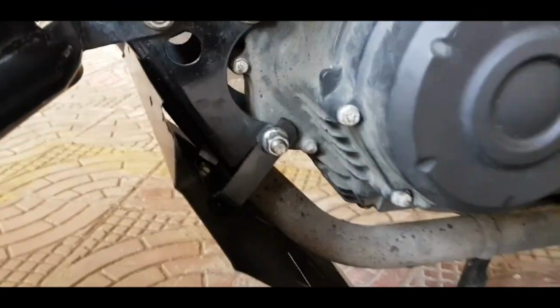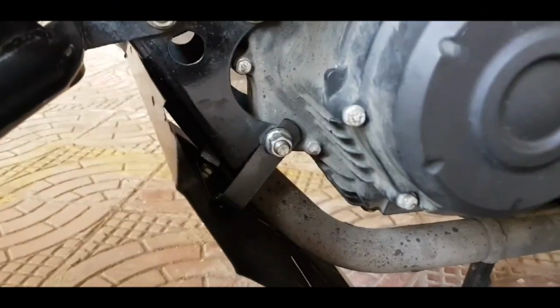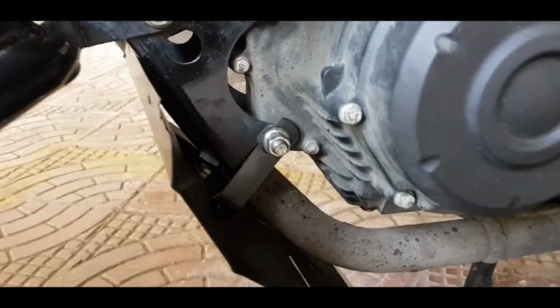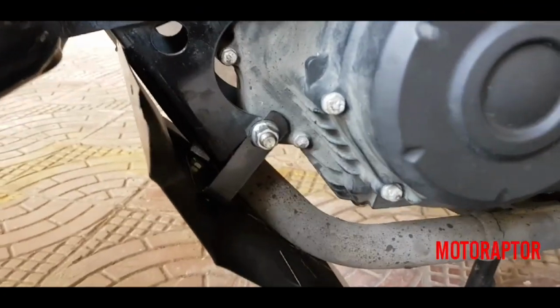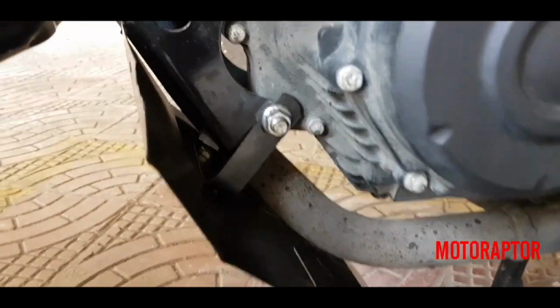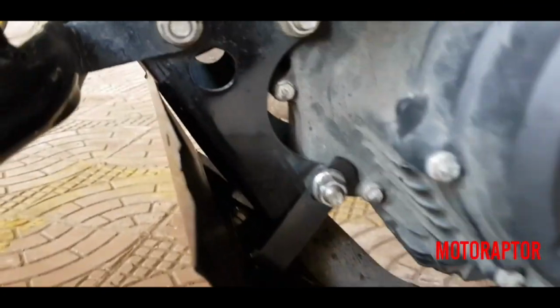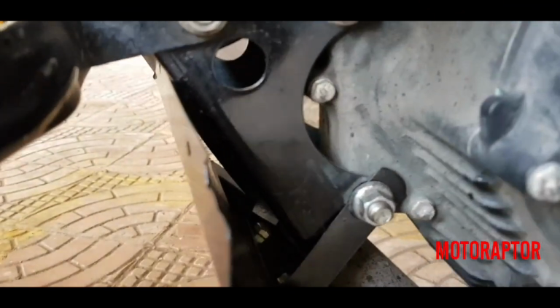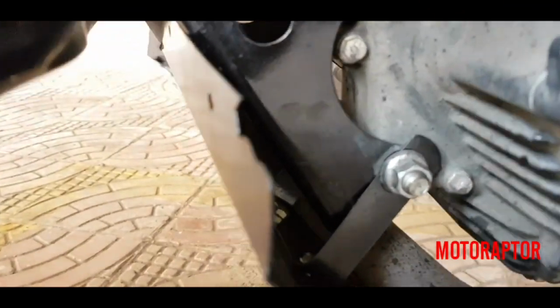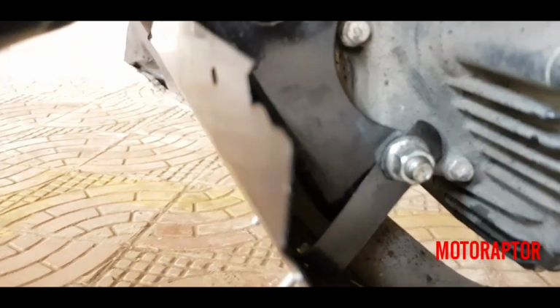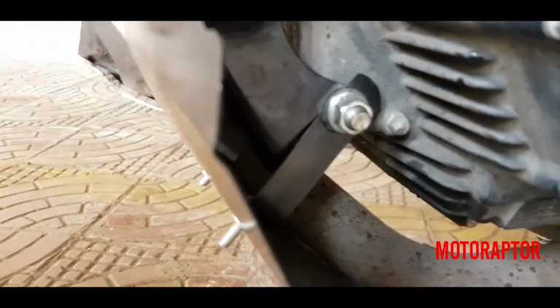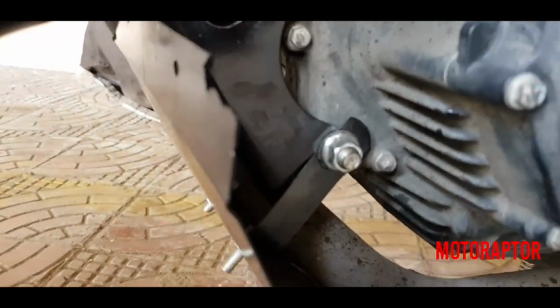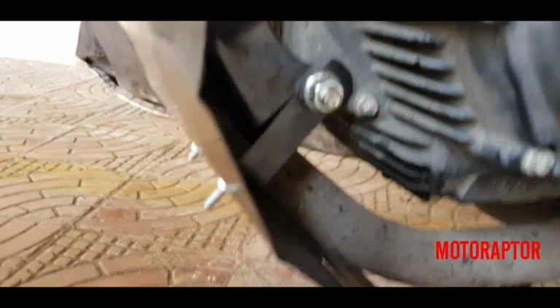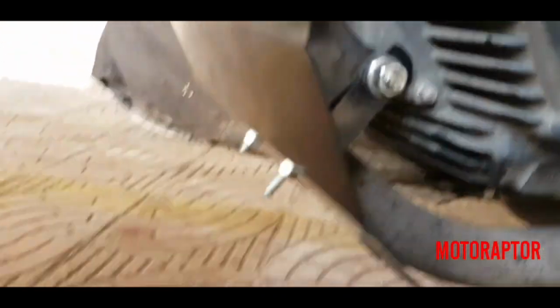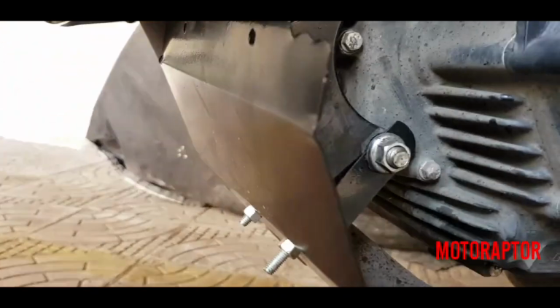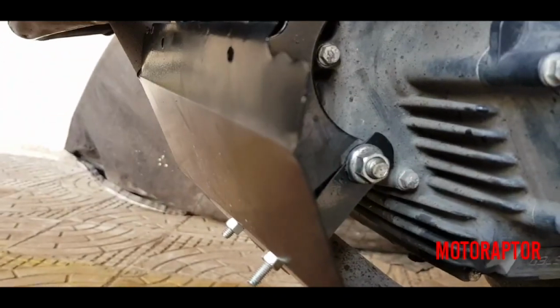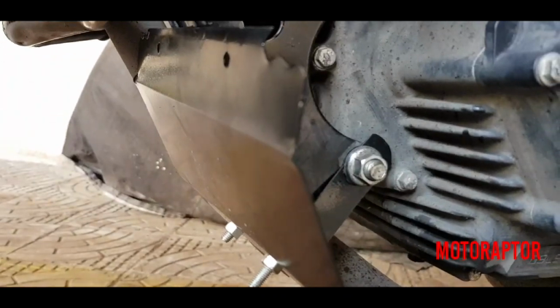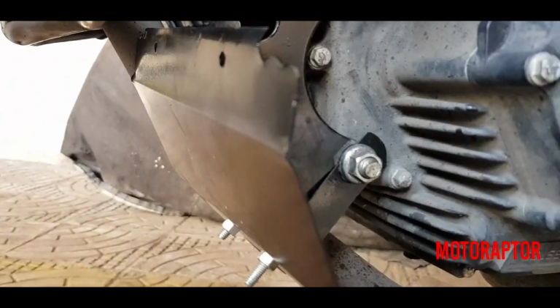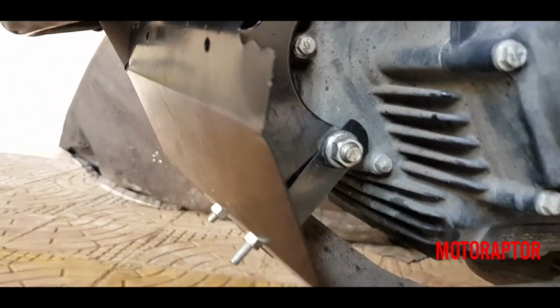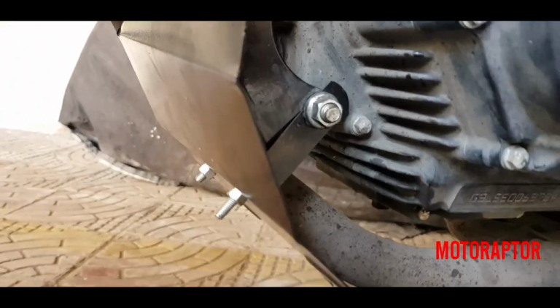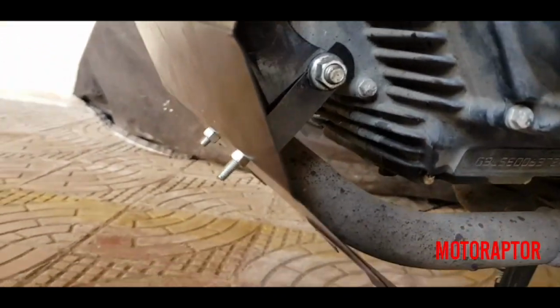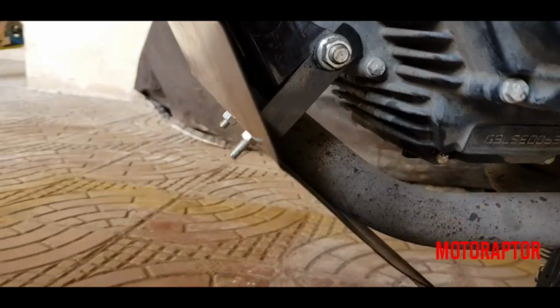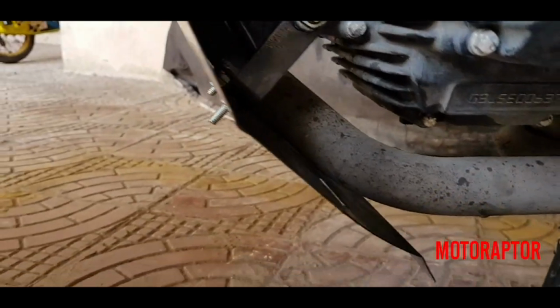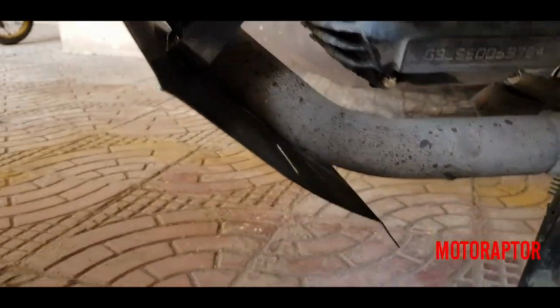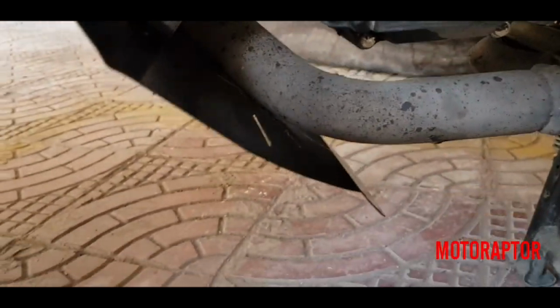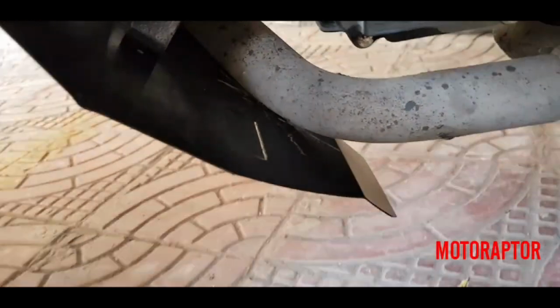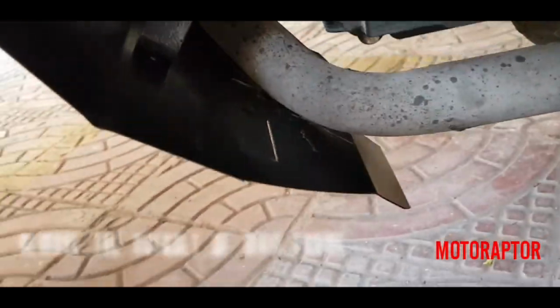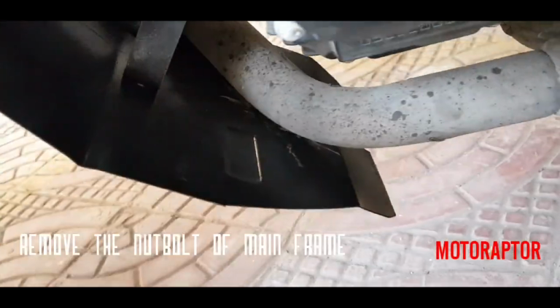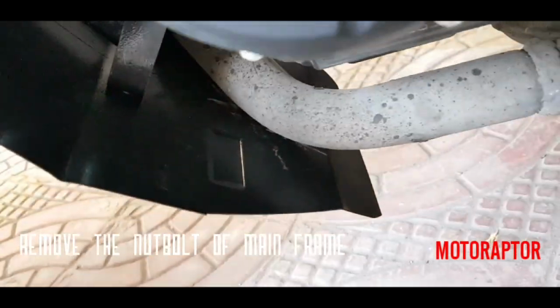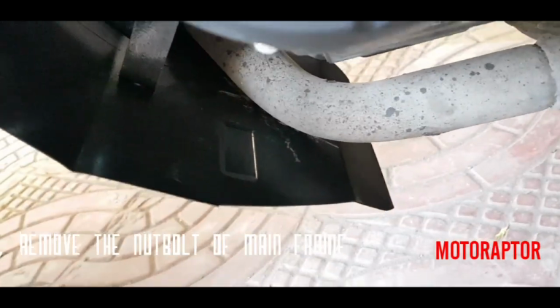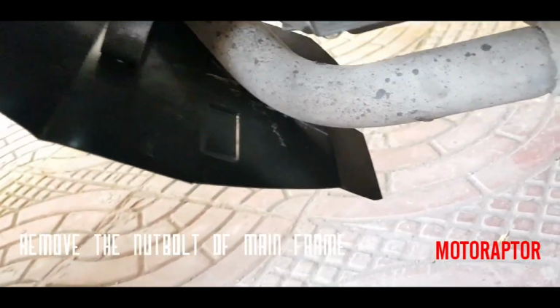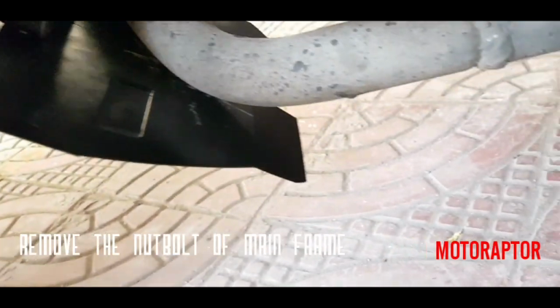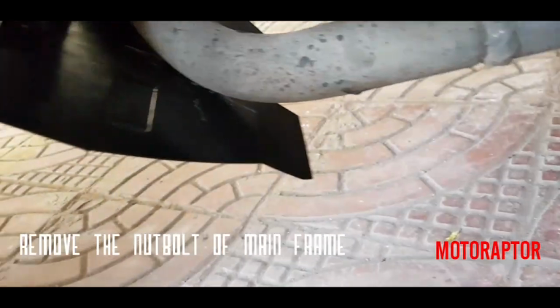Hey guys, welcome back to my channel. This is Motoraptor here. Today I will be showing you how to install a bash plate onto the FZ version 3. You can do it very easily at home.